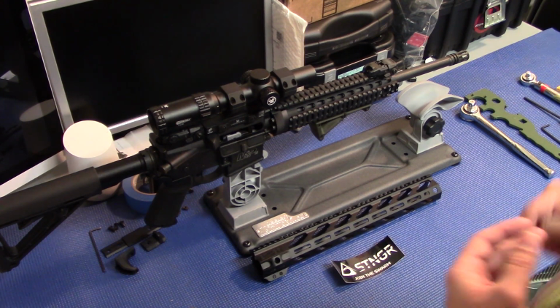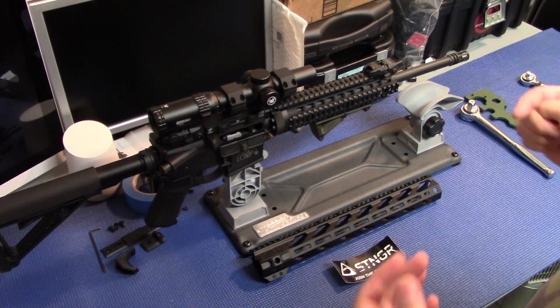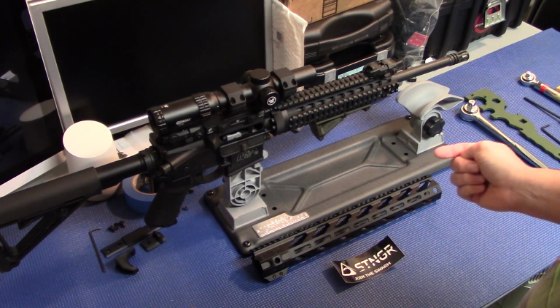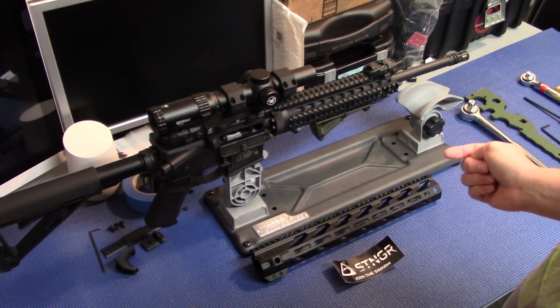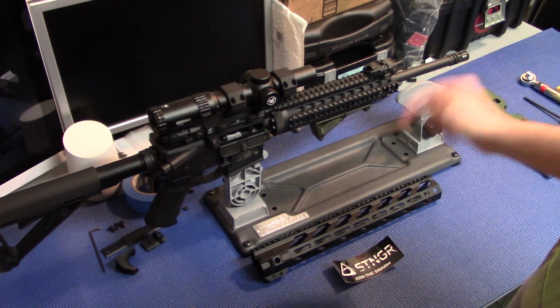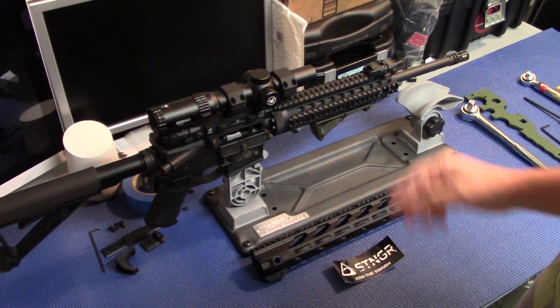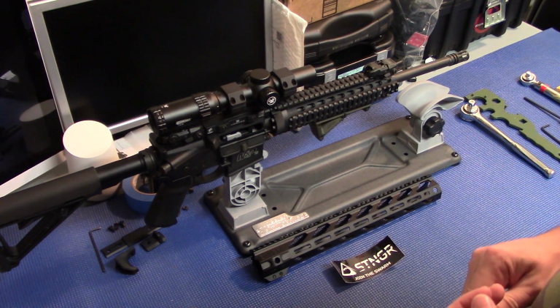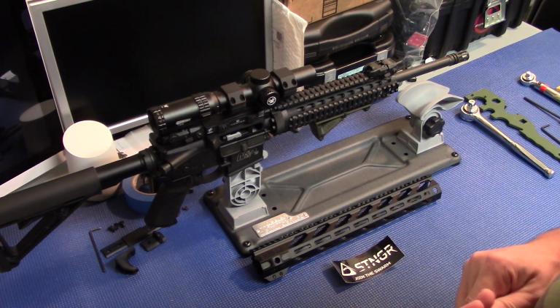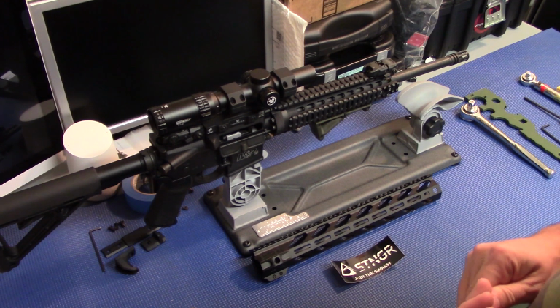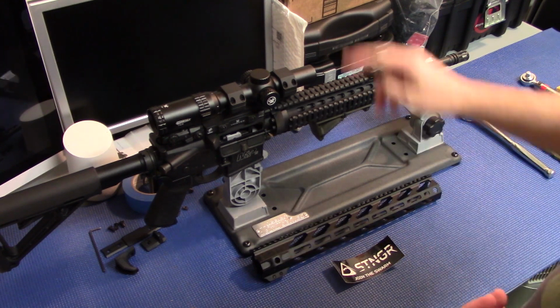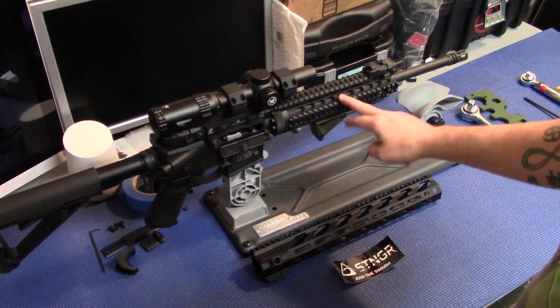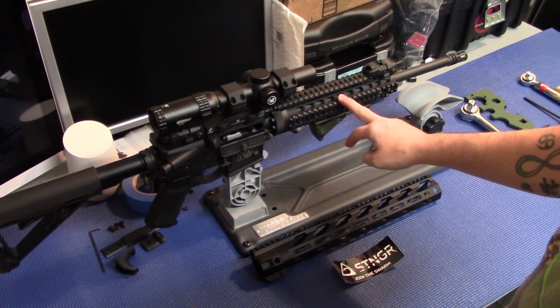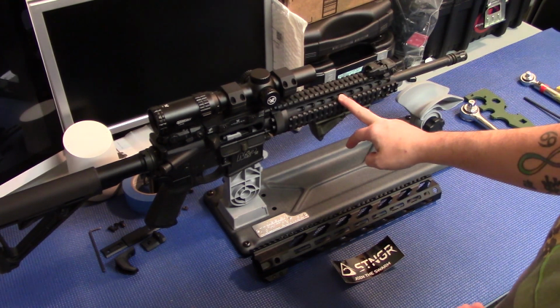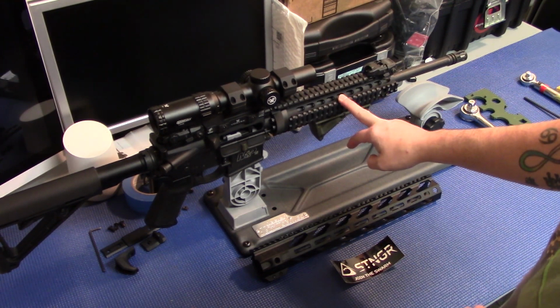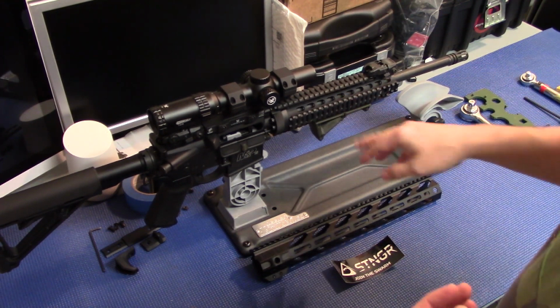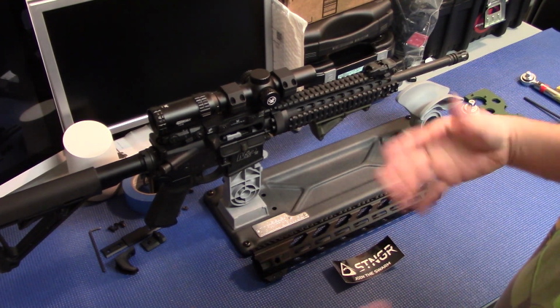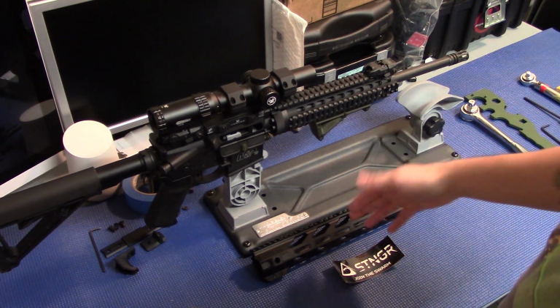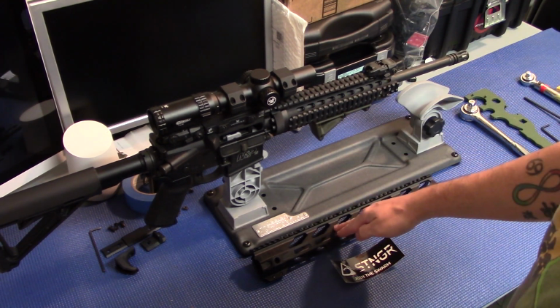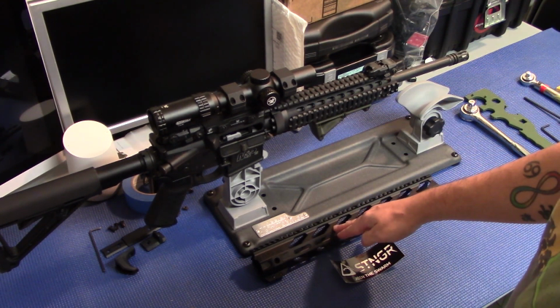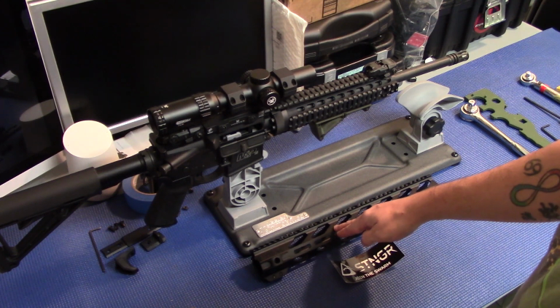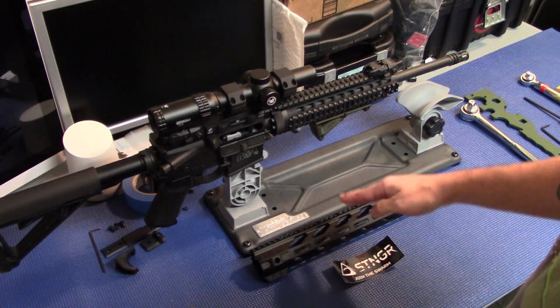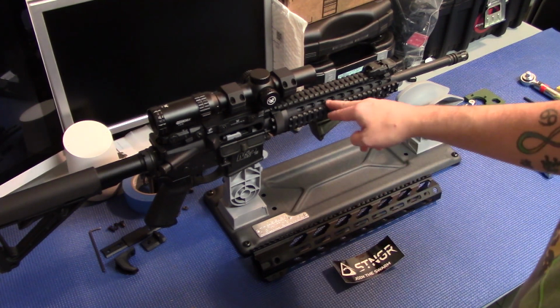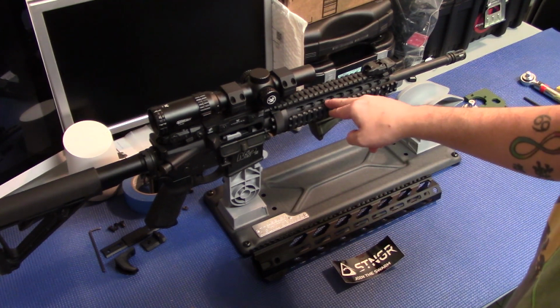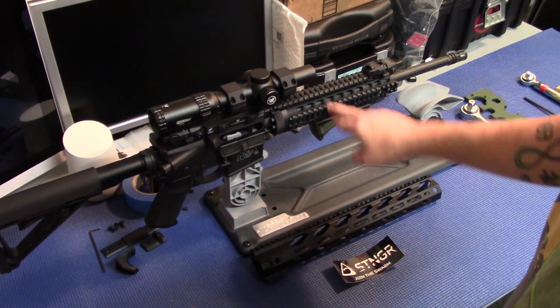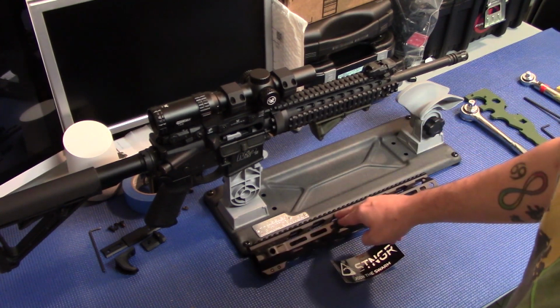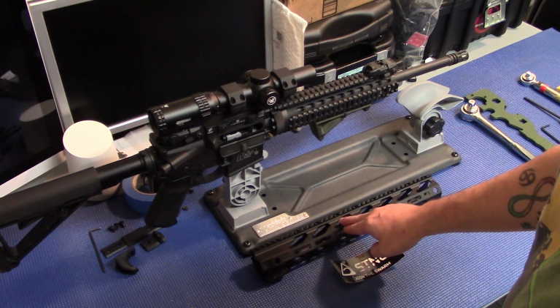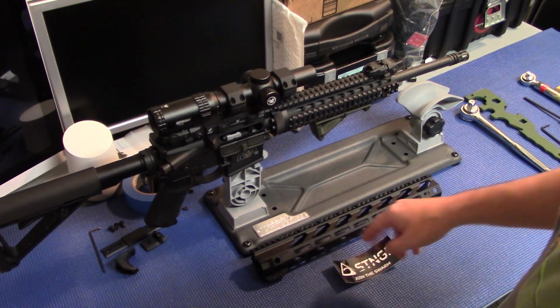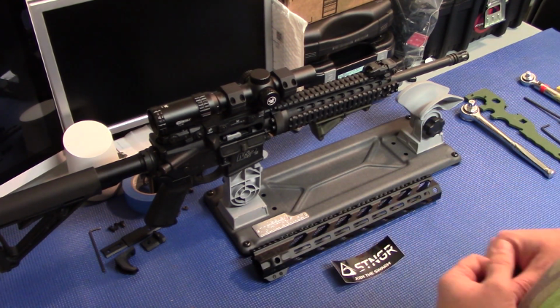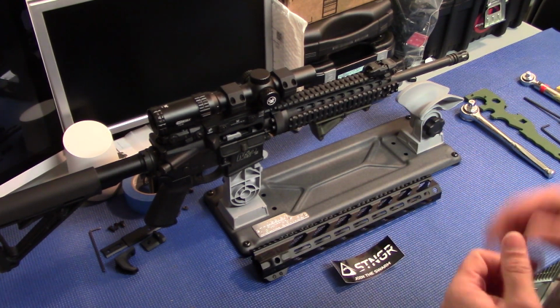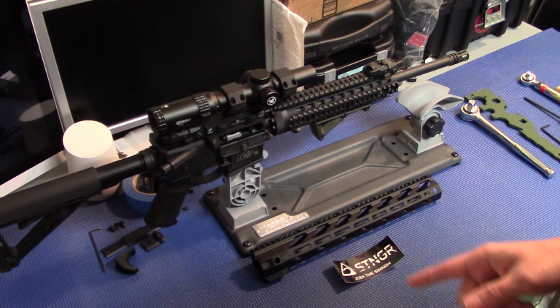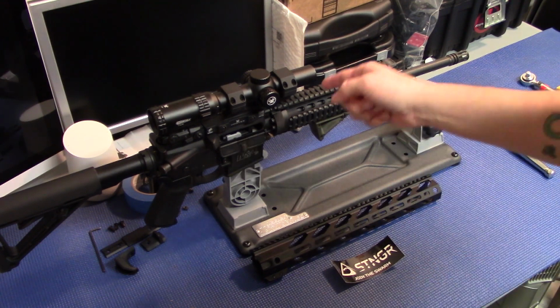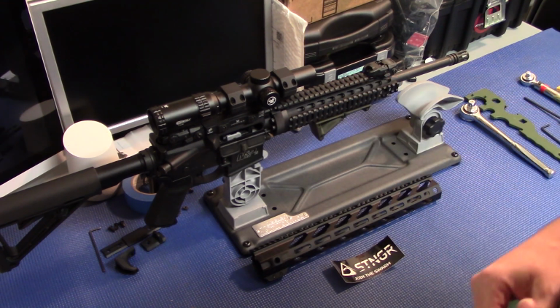So right now we're going to get into installing this. We'll start with taking this quad rail off. From what I've seen, it's very easy to install — it's probably going to be harder to take this one off than it is to put this one on. So let's start getting into it and tearing this down.